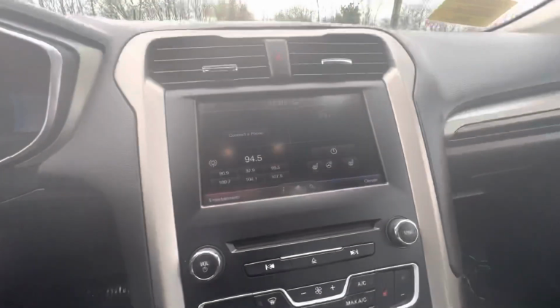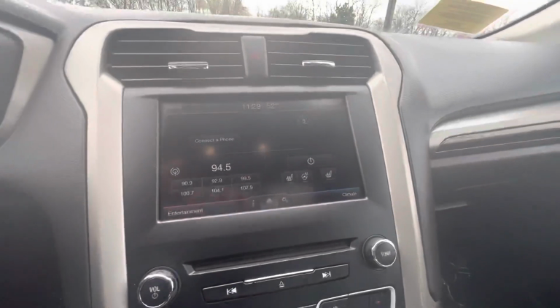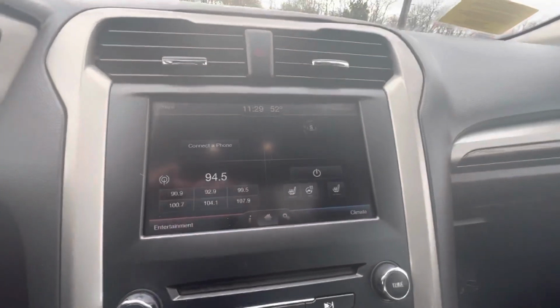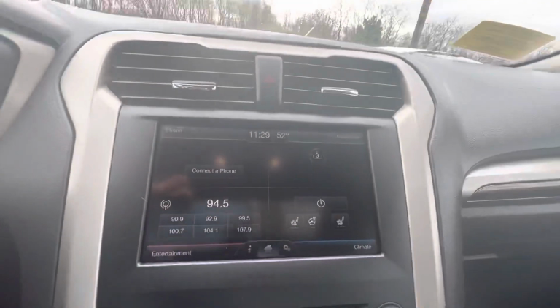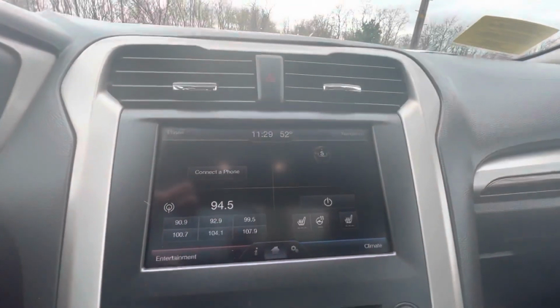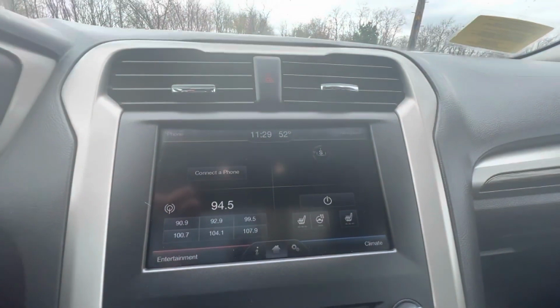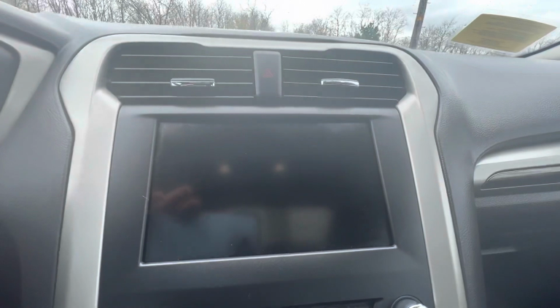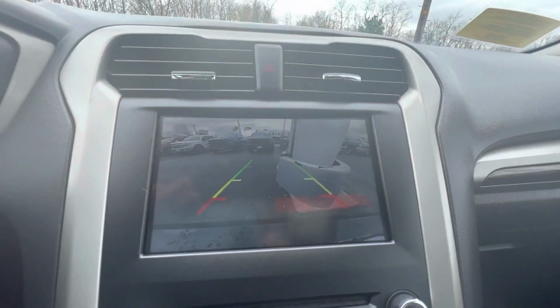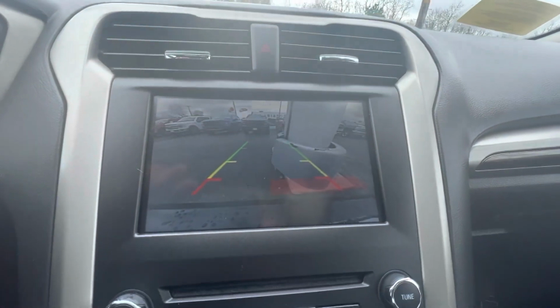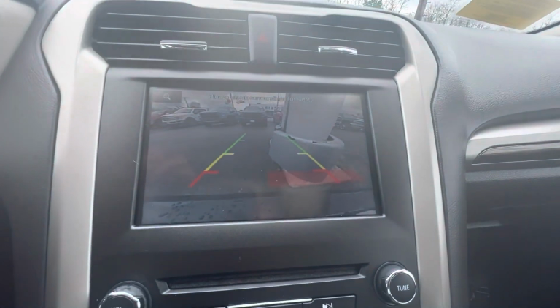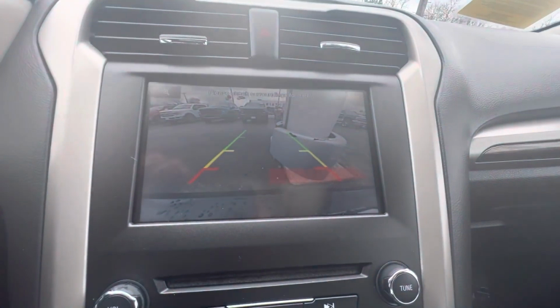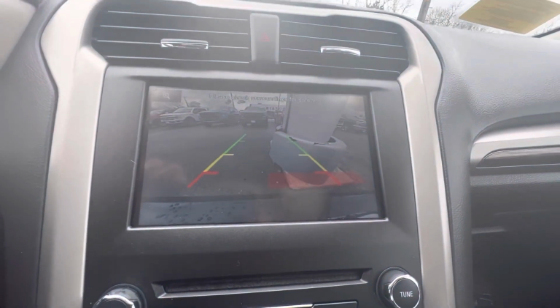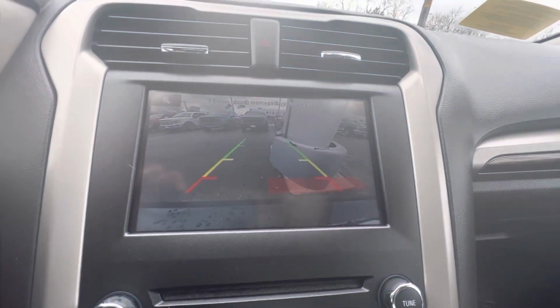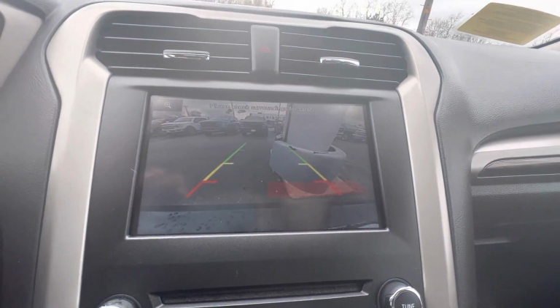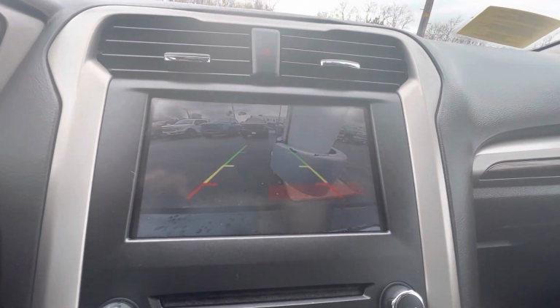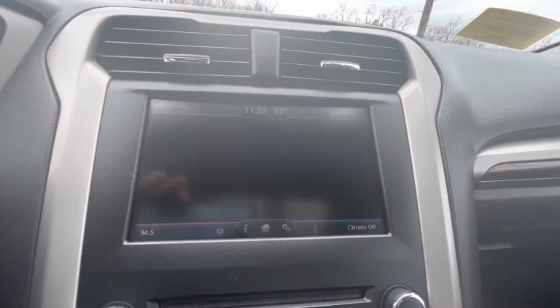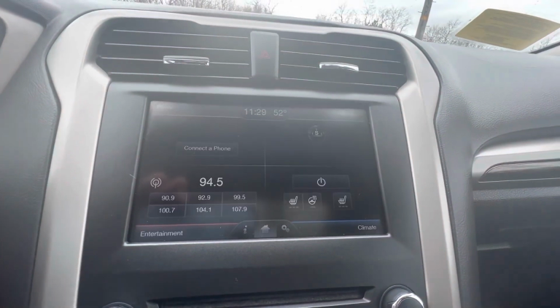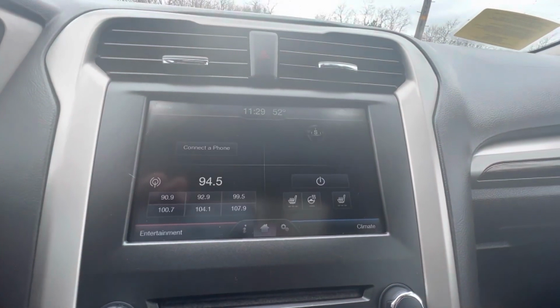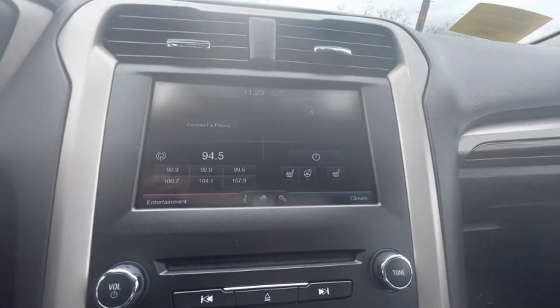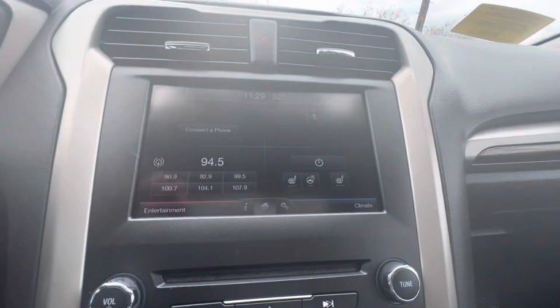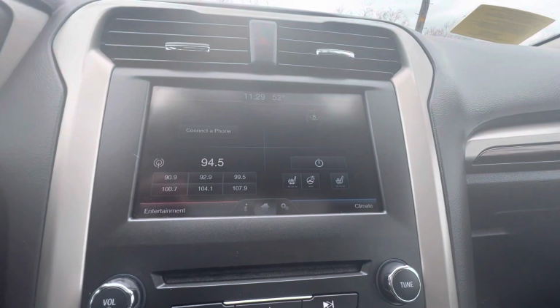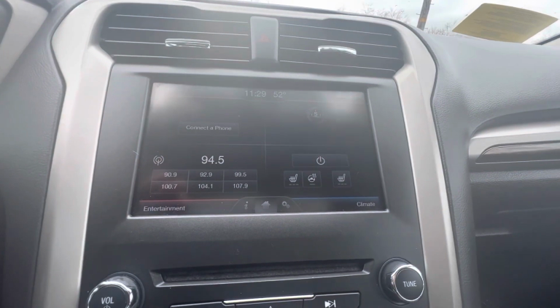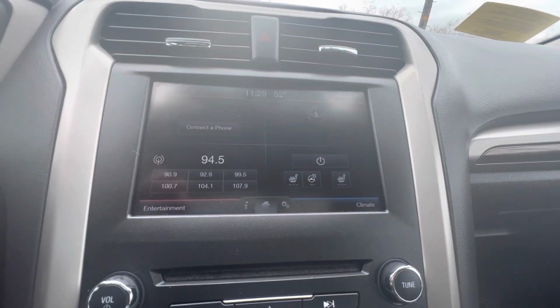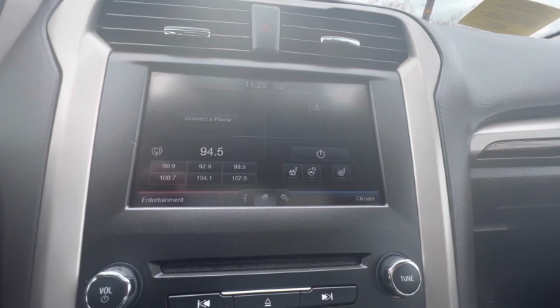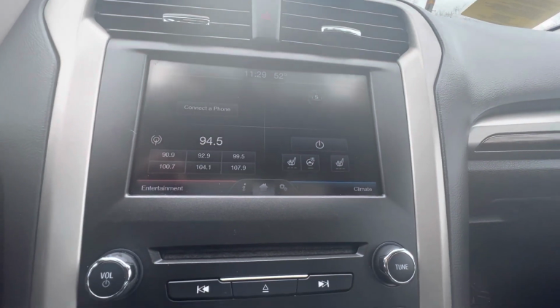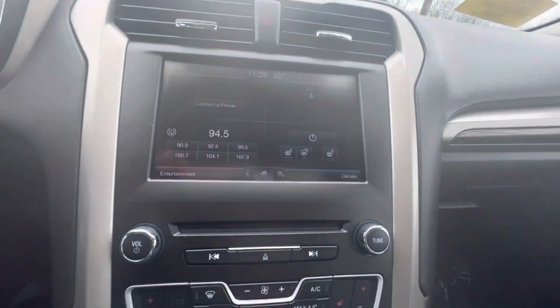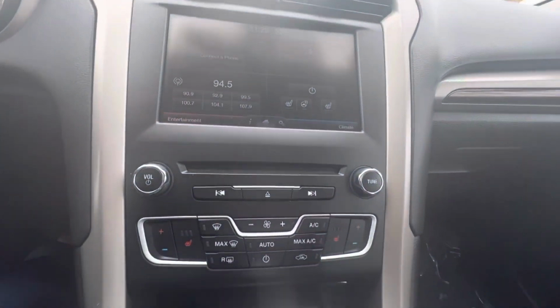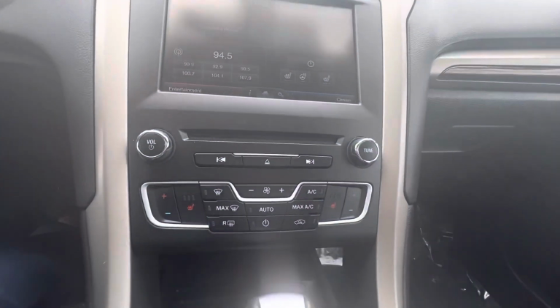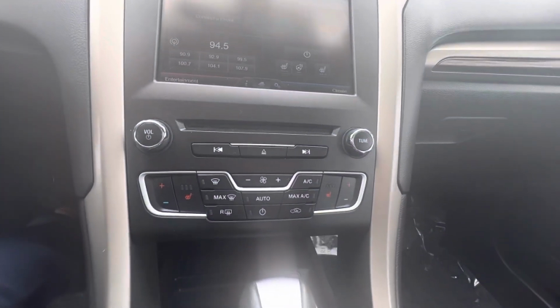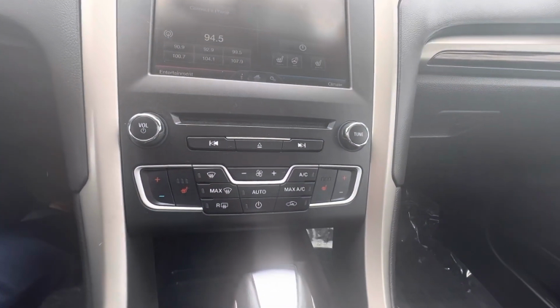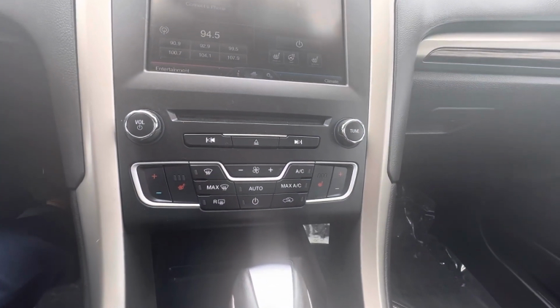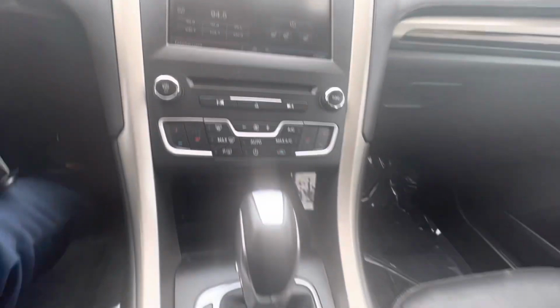You've got a nice touchscreen display as well as a backup camera. You've got heated seats and a heated steering wheel. It's fully loaded — it's really nice.